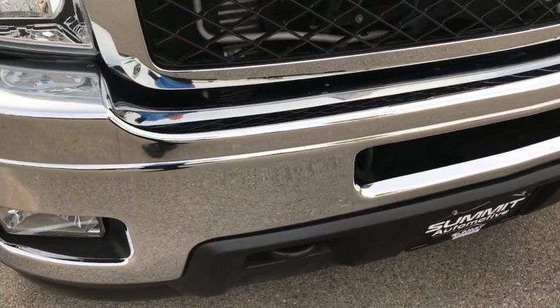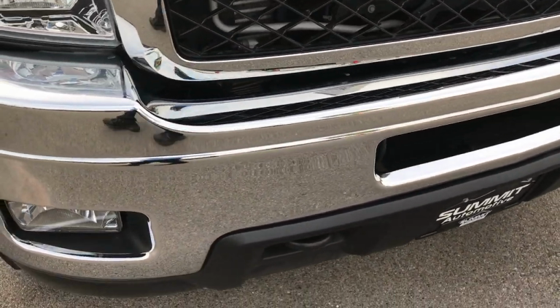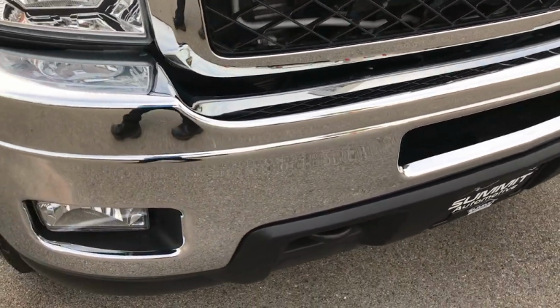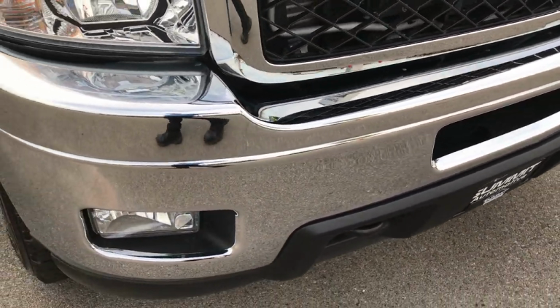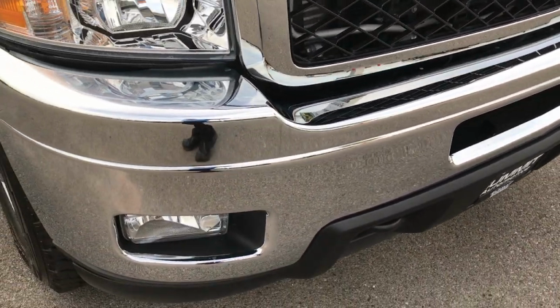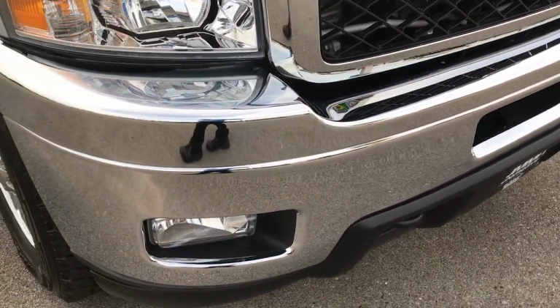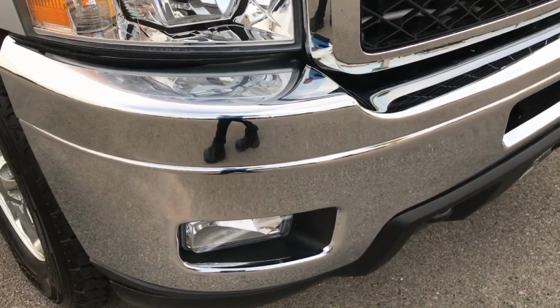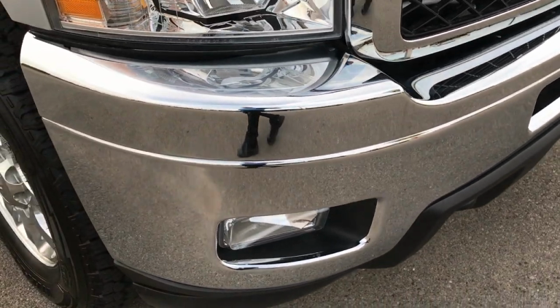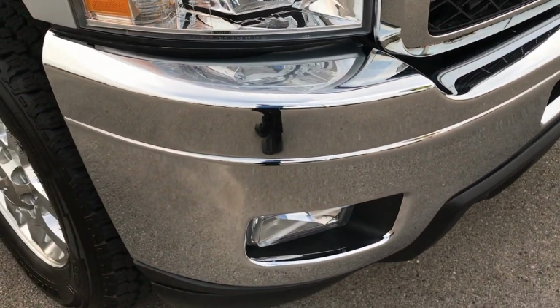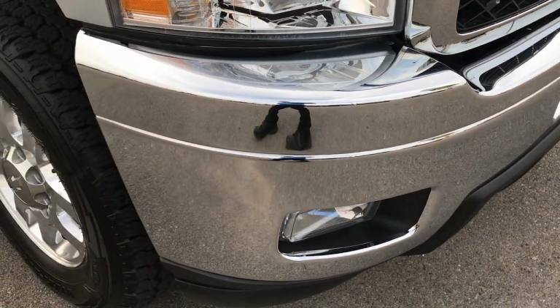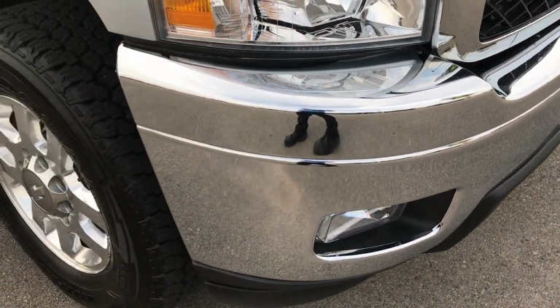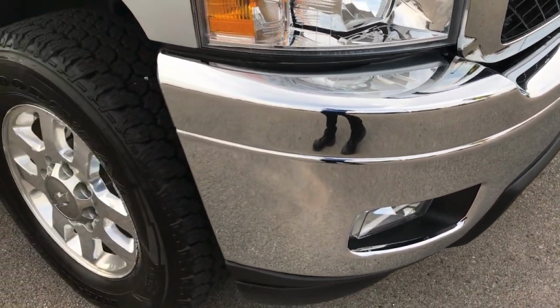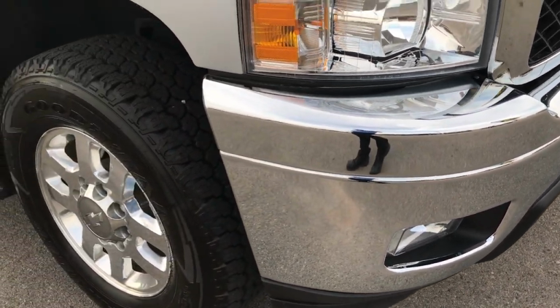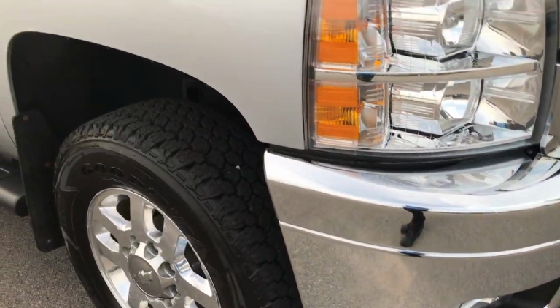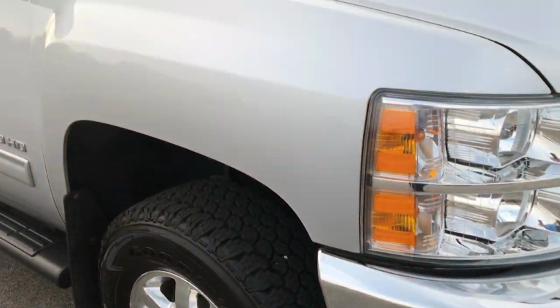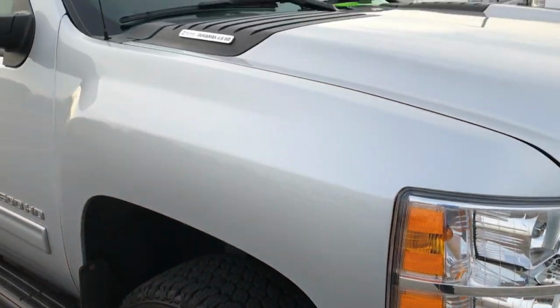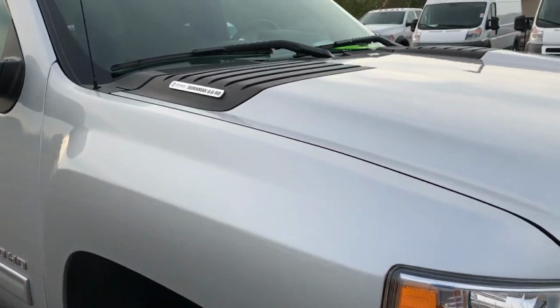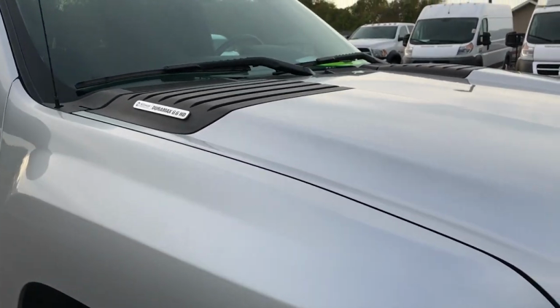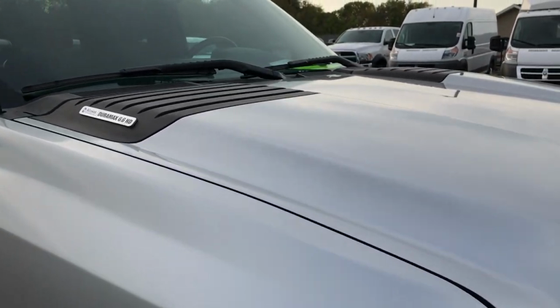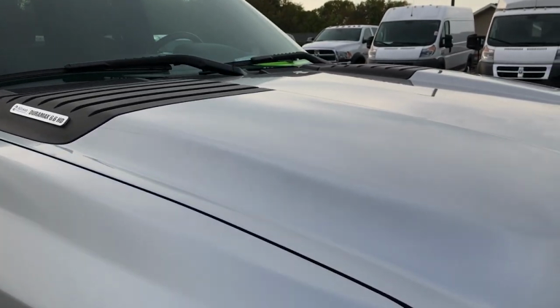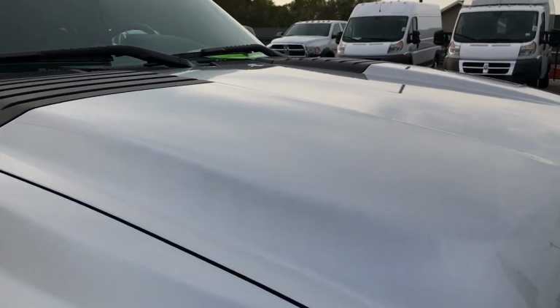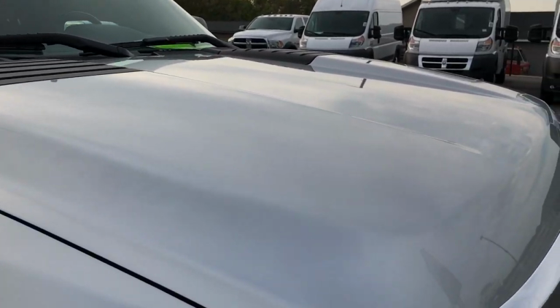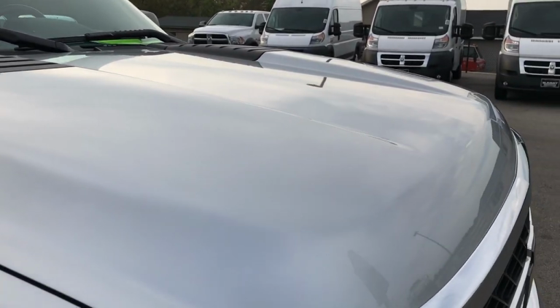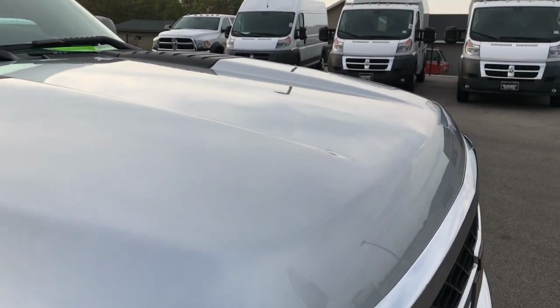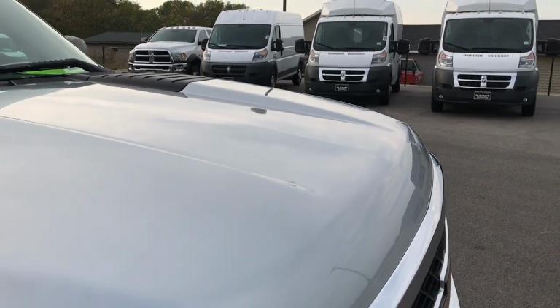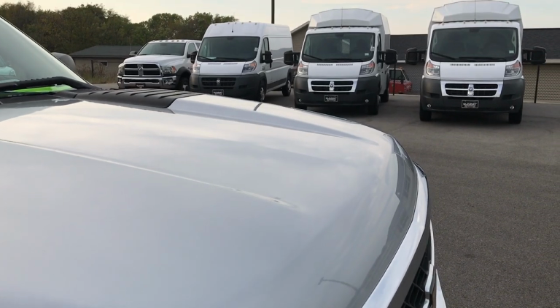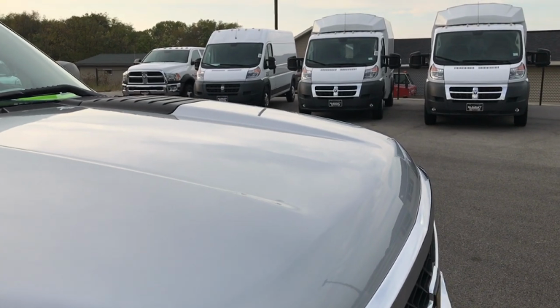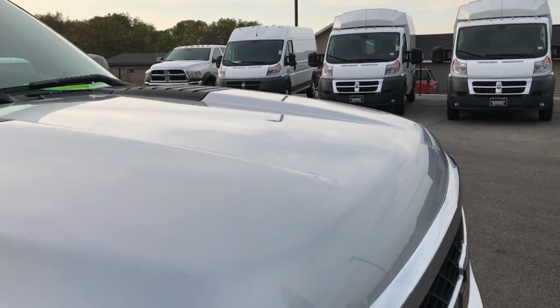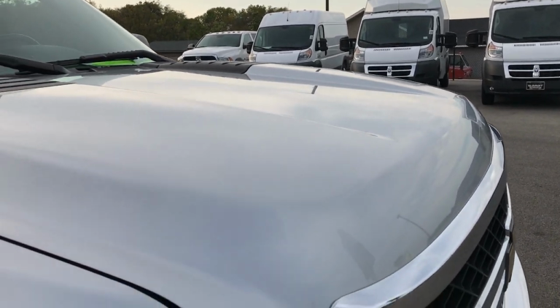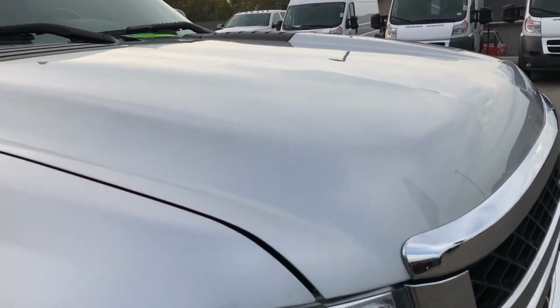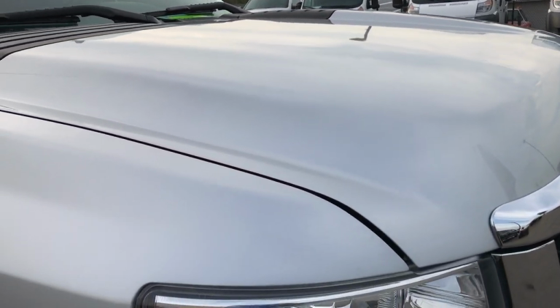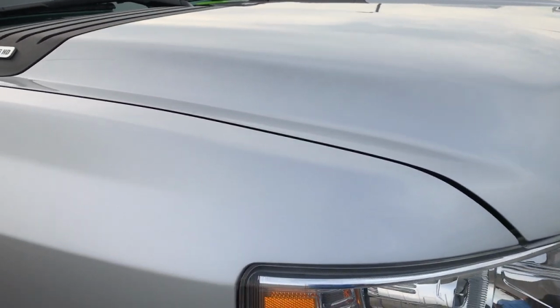Front bumper absolutely perfect. No dents, no dings. Factory fog lights. The hood is absolutely perfect as well. No dents or dings on that.